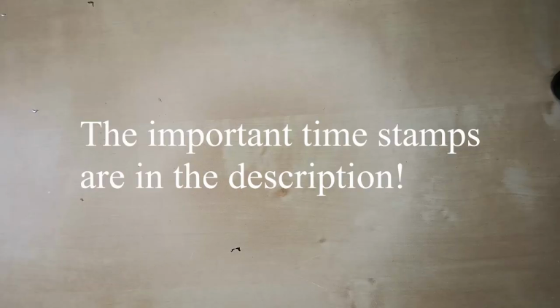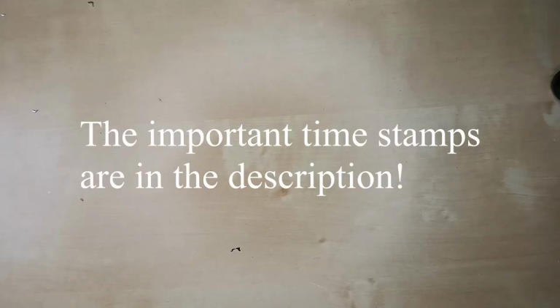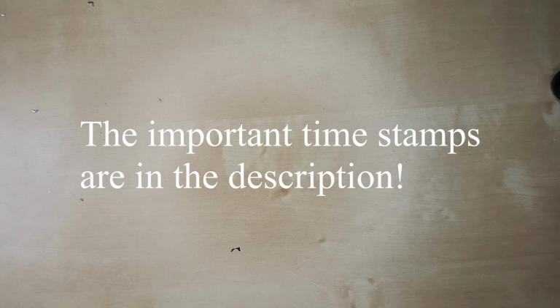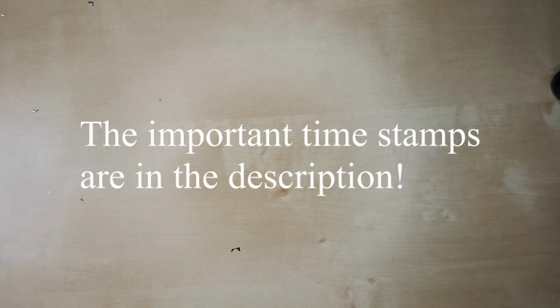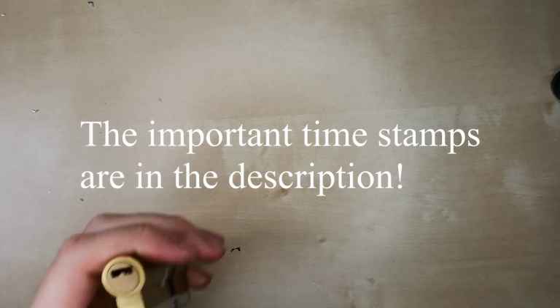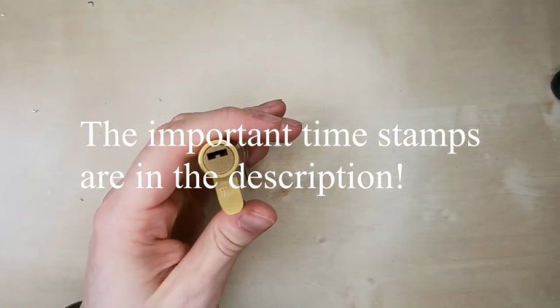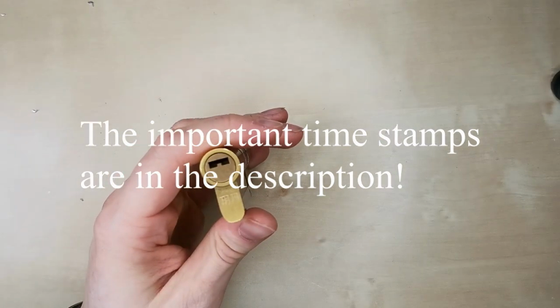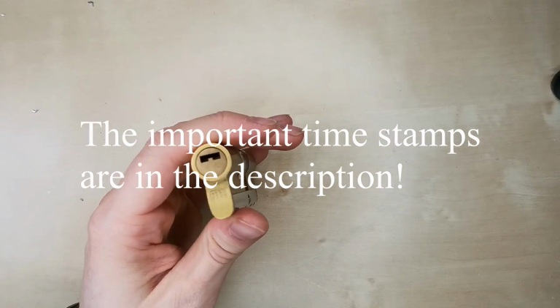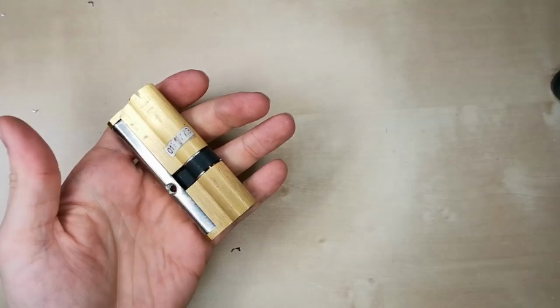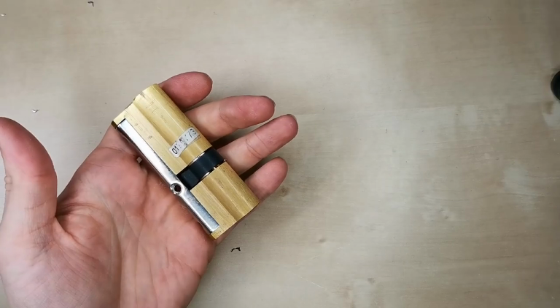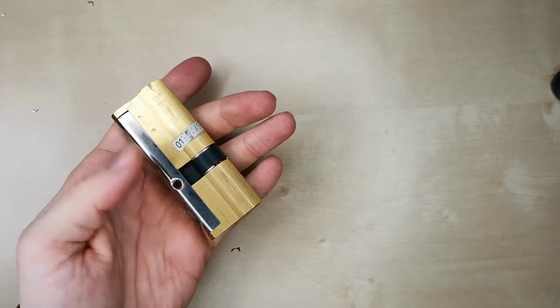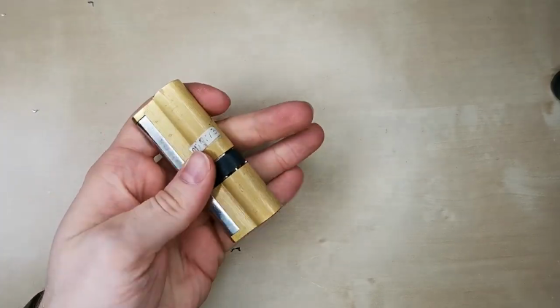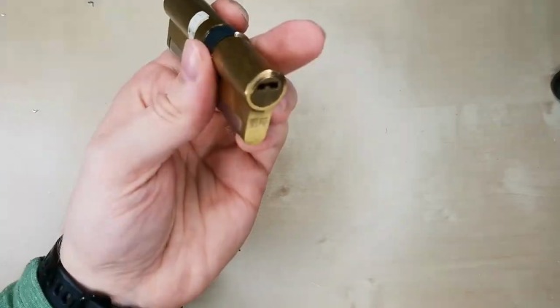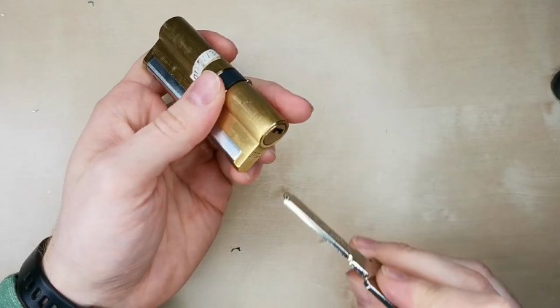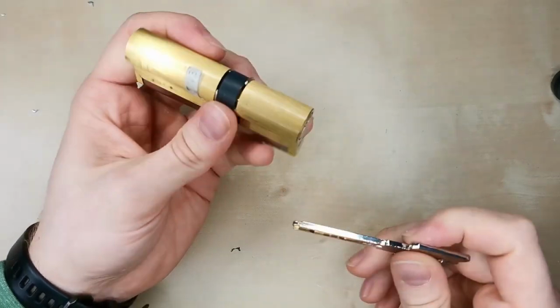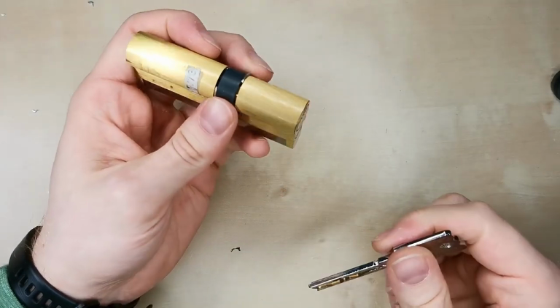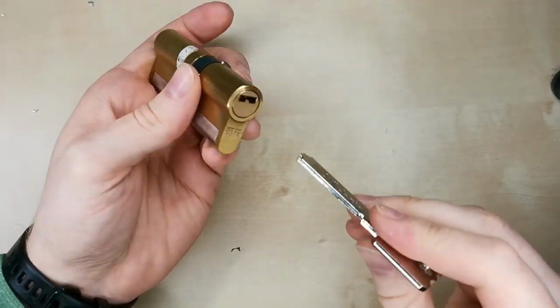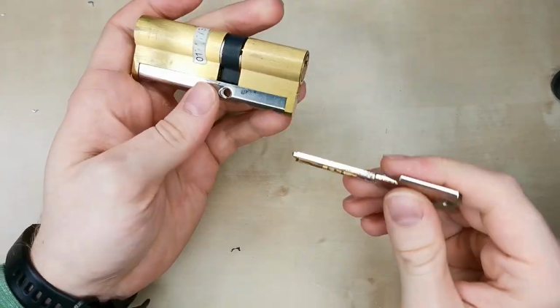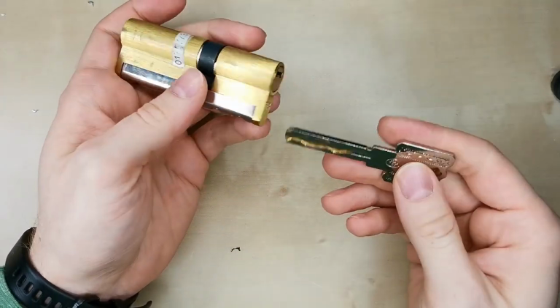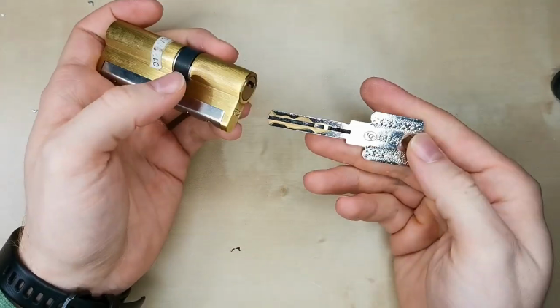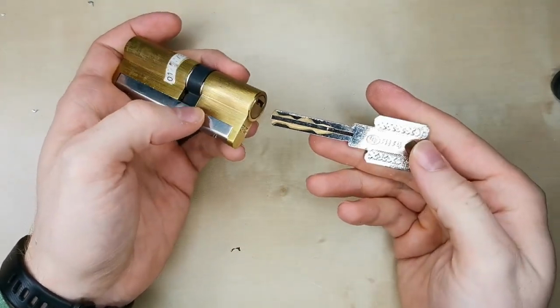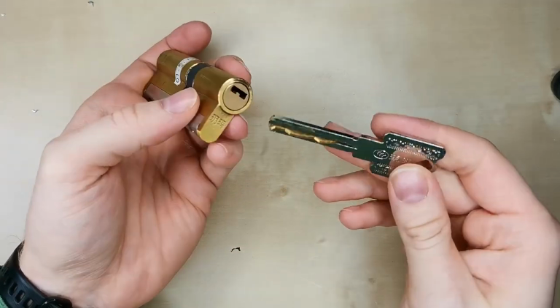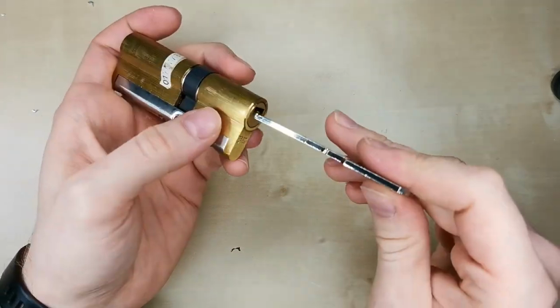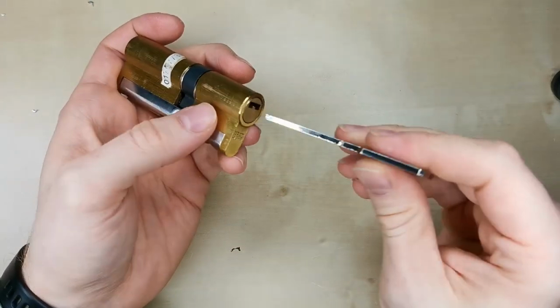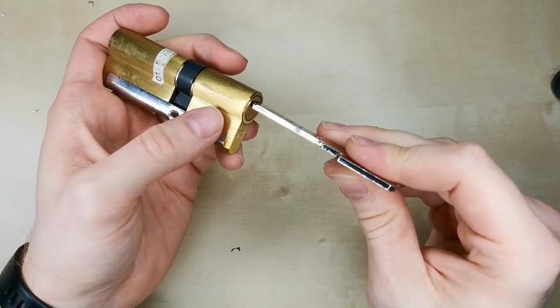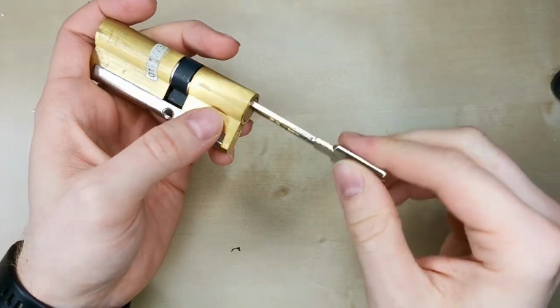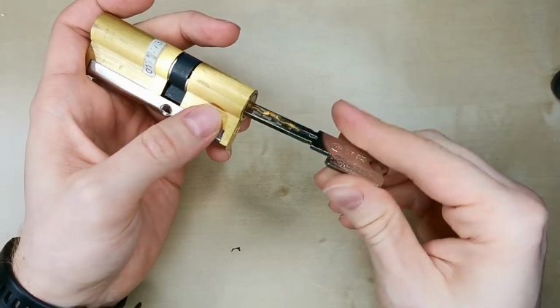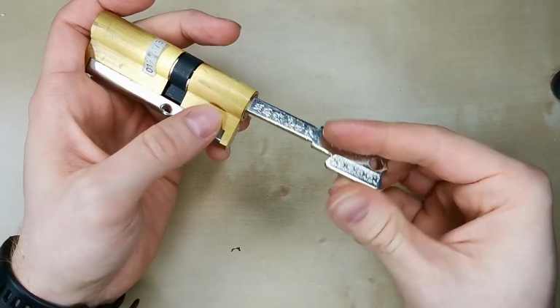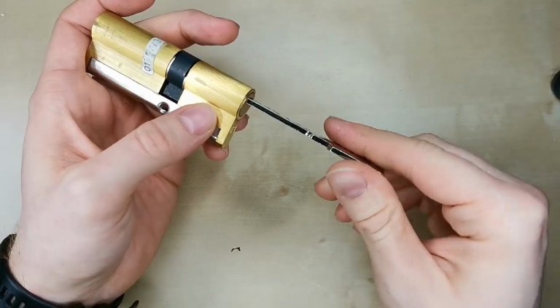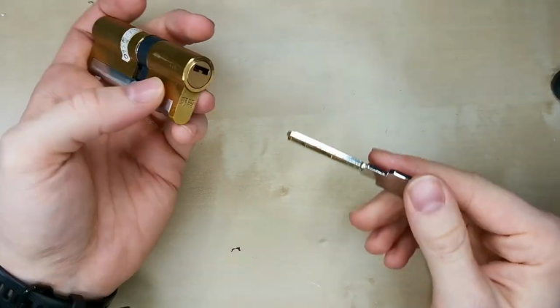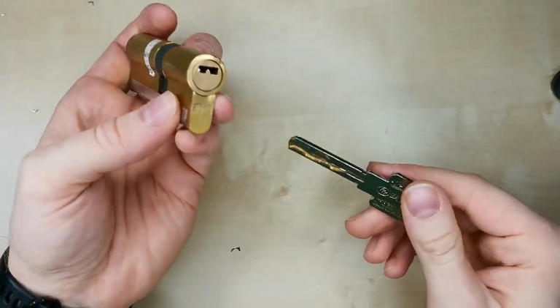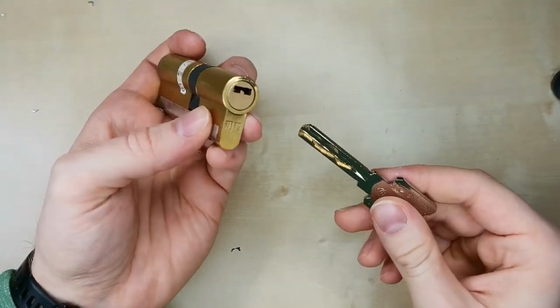Hi, this is Kip Nook and today I will show you a very nice lock which I got from Decoder, so thank you for this. It's the UEMA 750 — it's a free-spinning reverse sidebar core design.